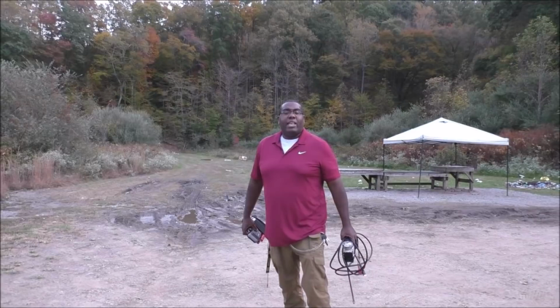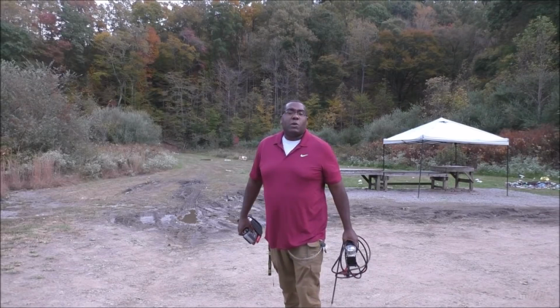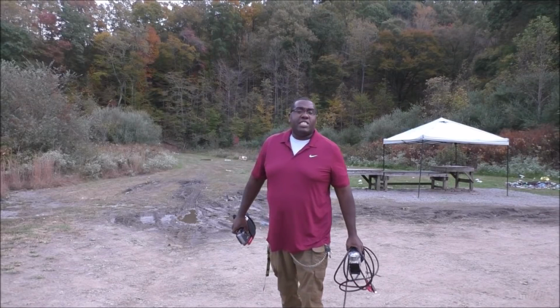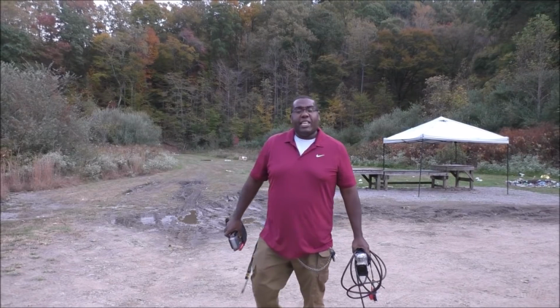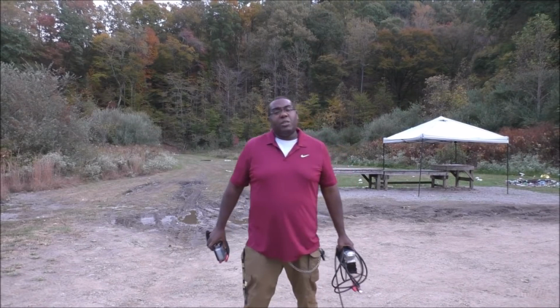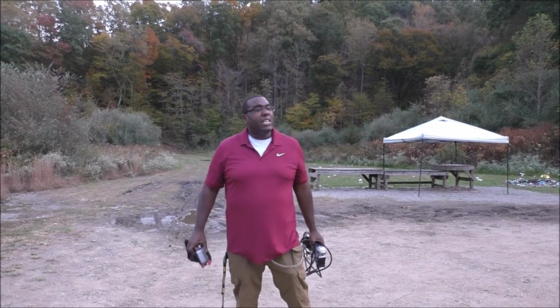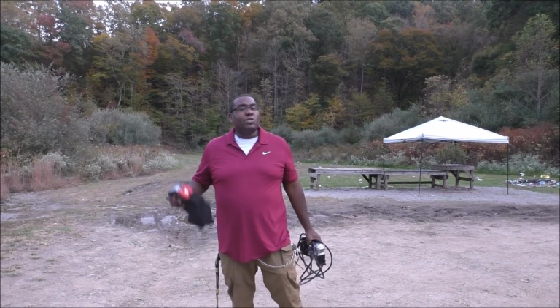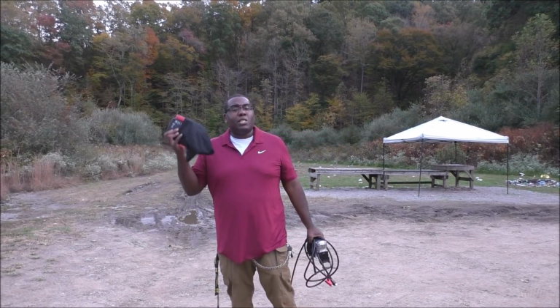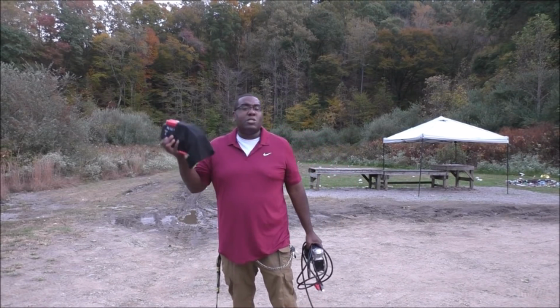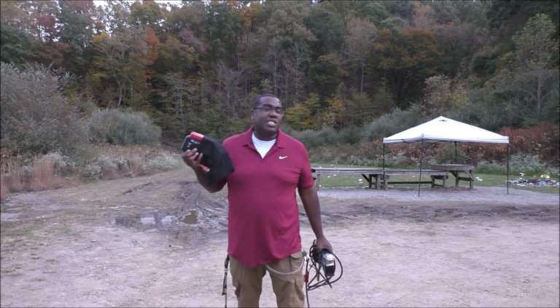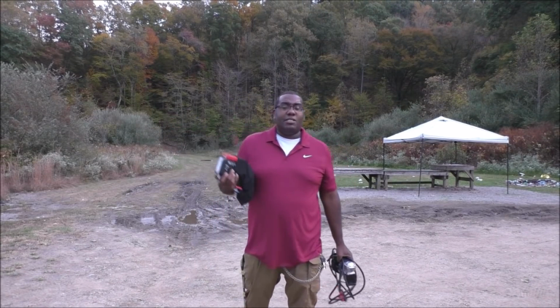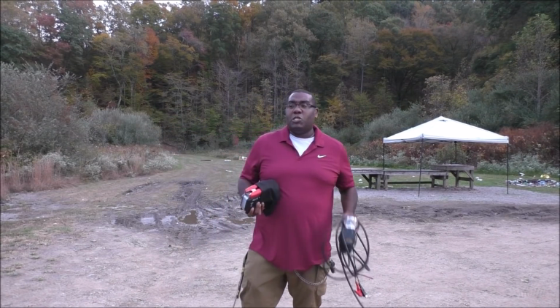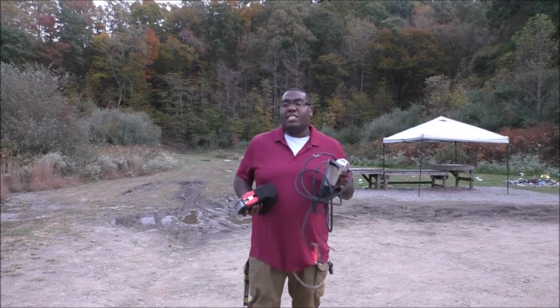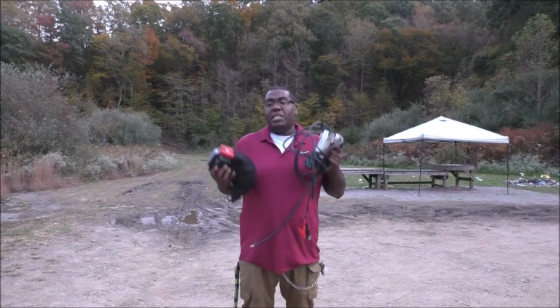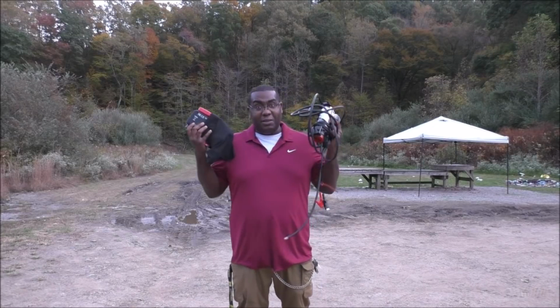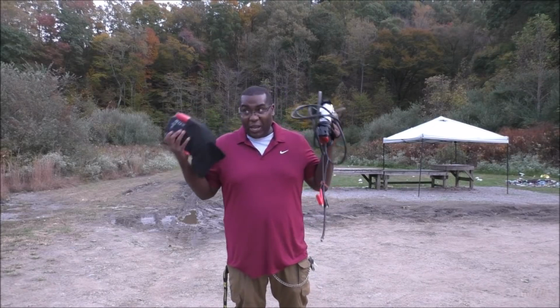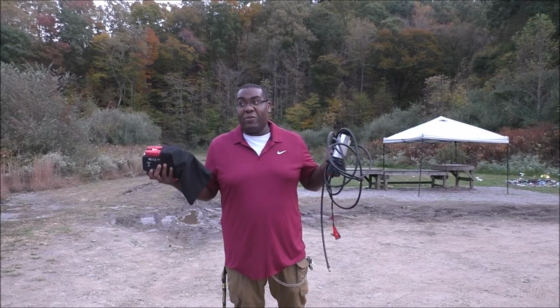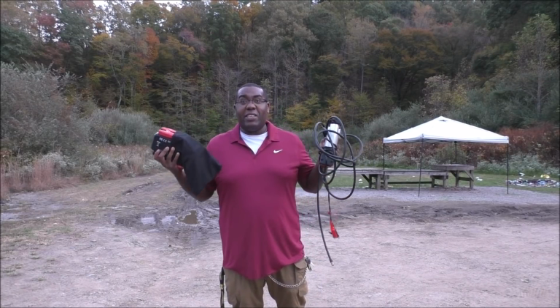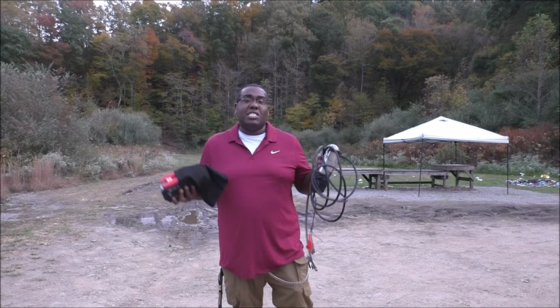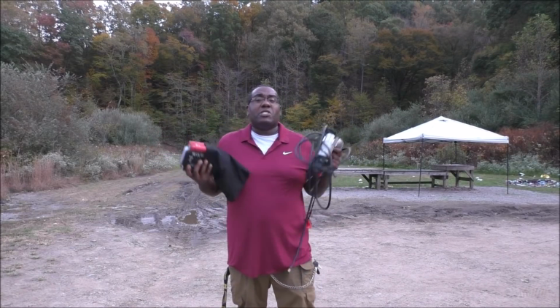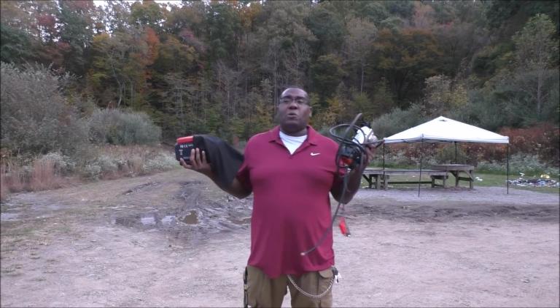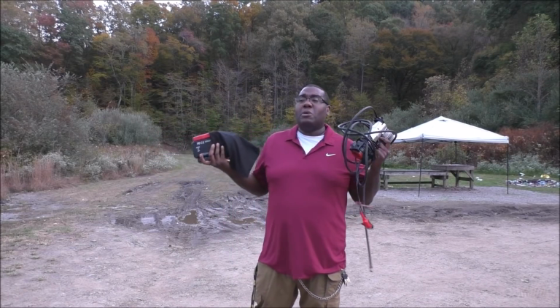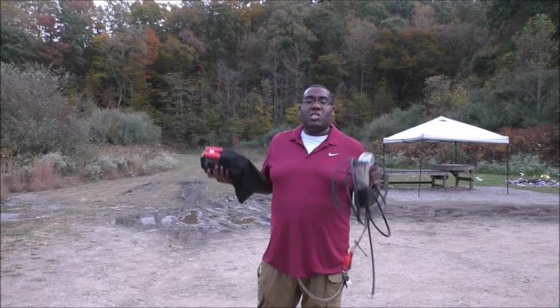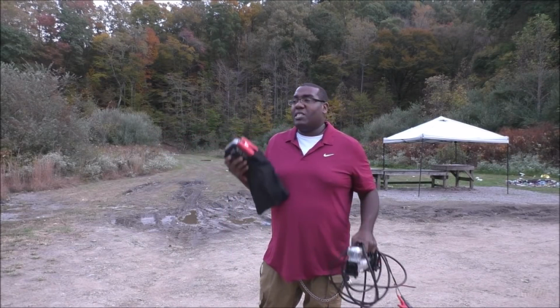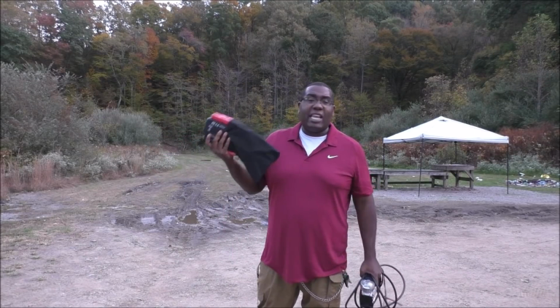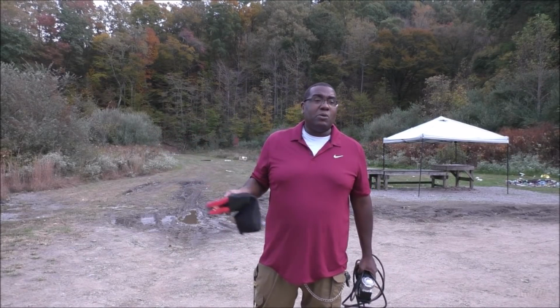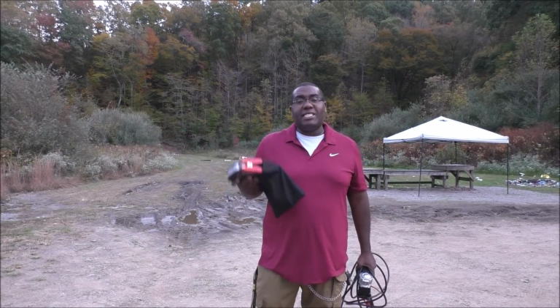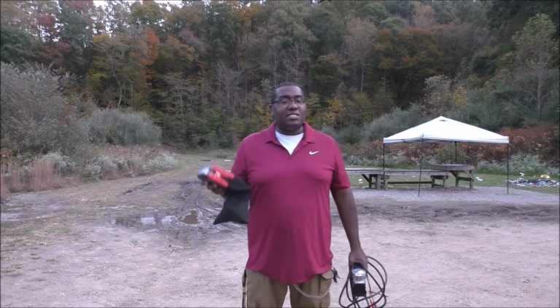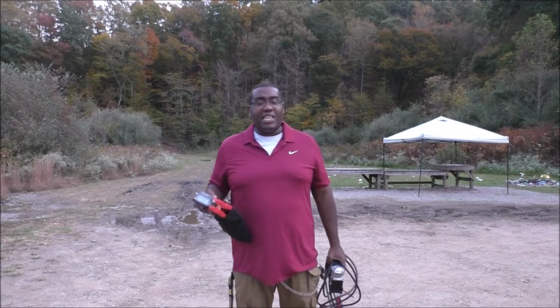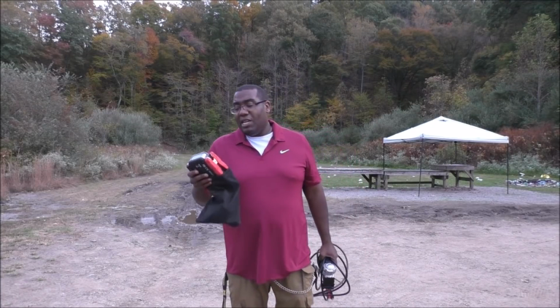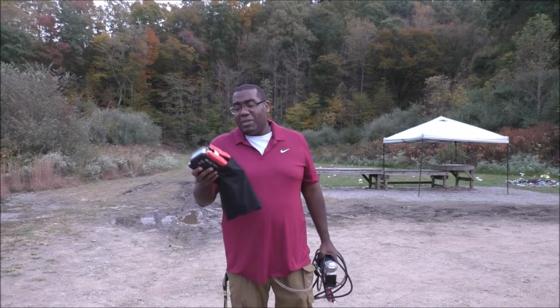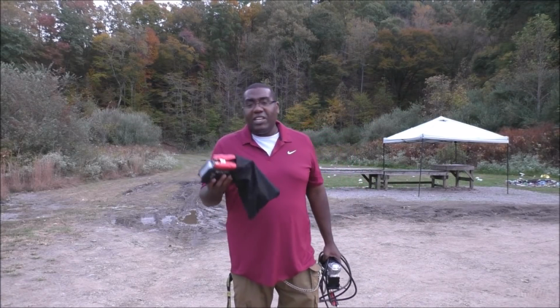Hey guys, welcome back to the DEMCAD channel. We're getting closer and closer to the election, so I want you guys to be prepared for anything. Just don't leave yourself vulnerable. We talk about guns, ammo, magazines, and stuff like that, but what about your vehicle?